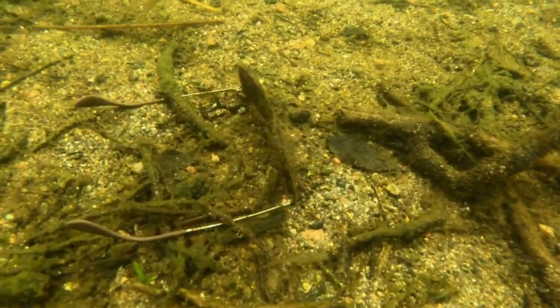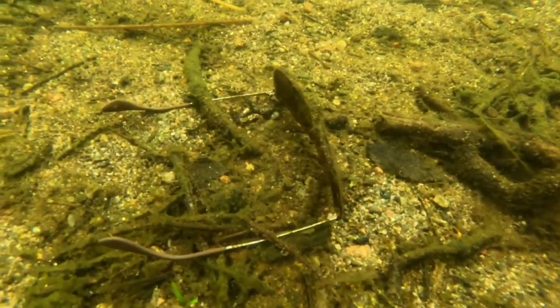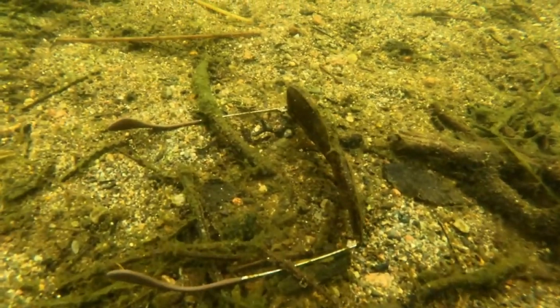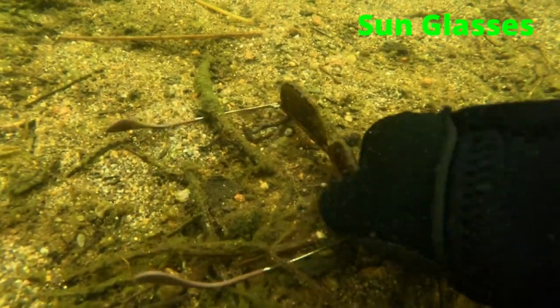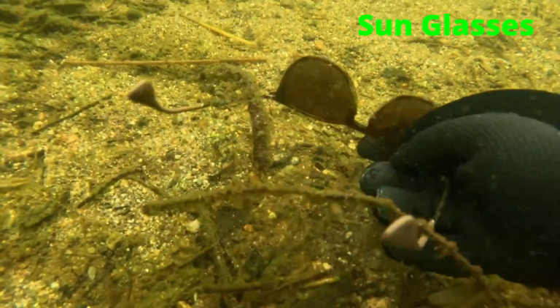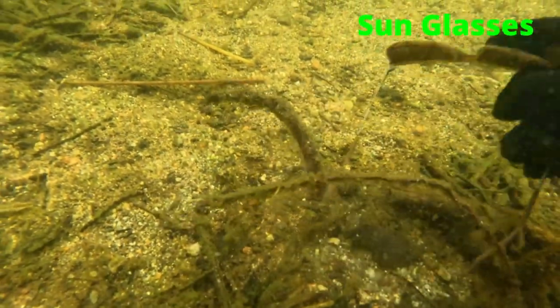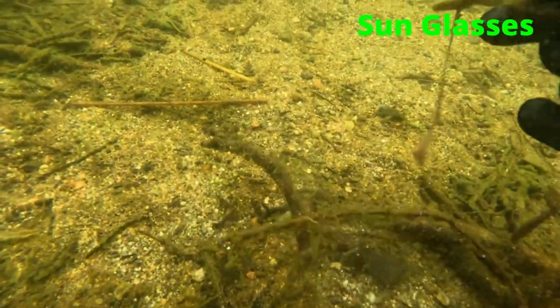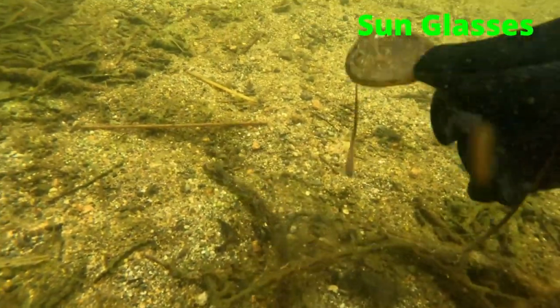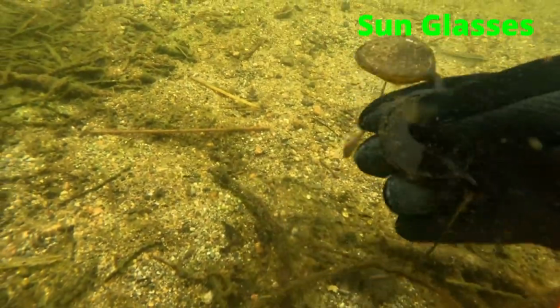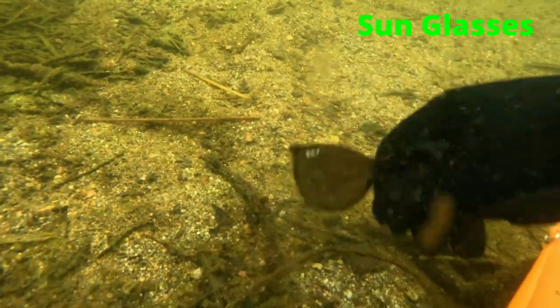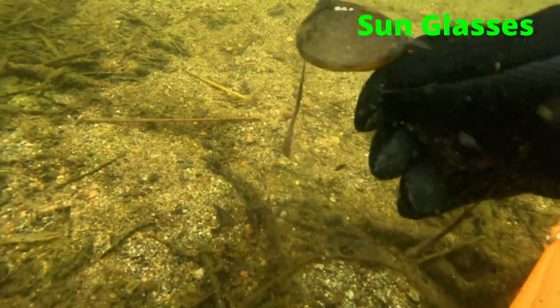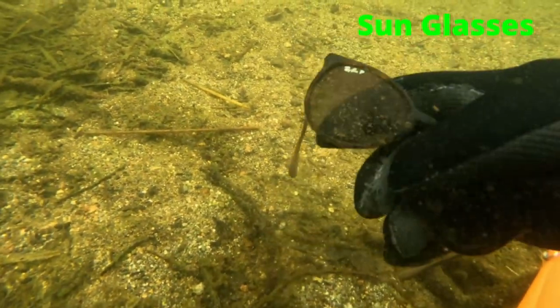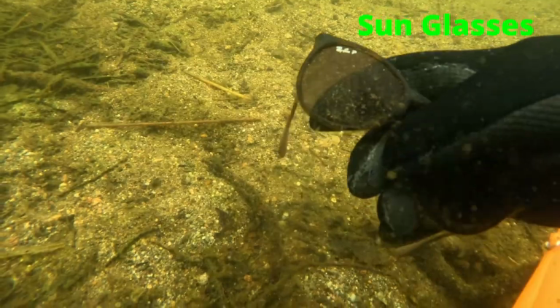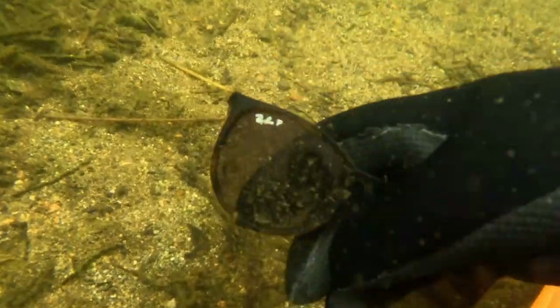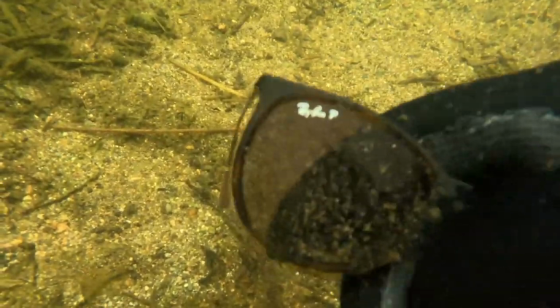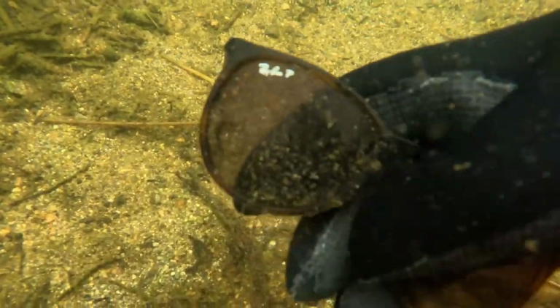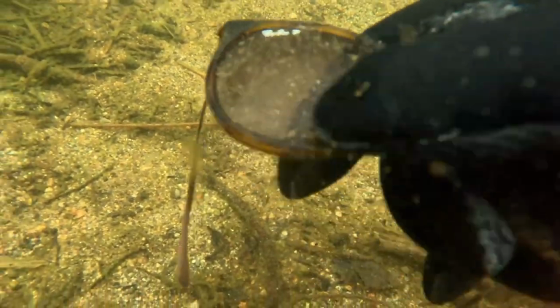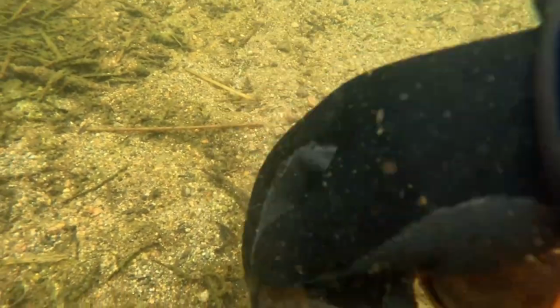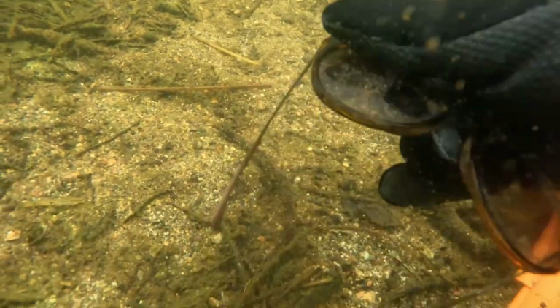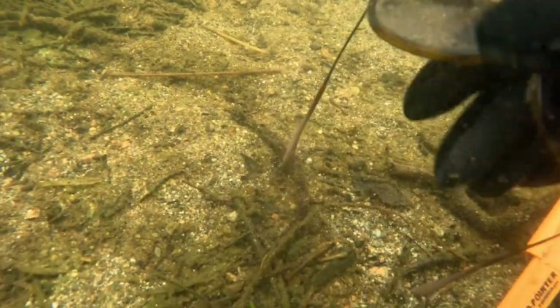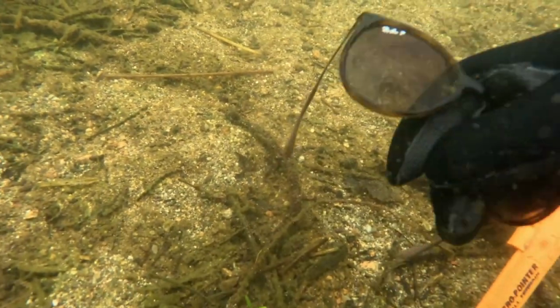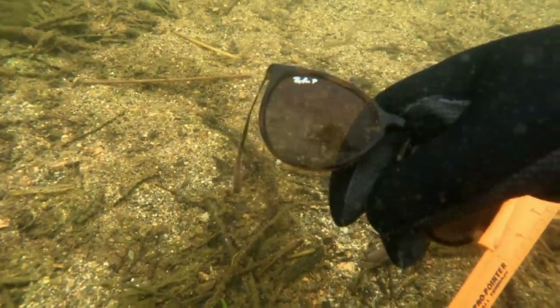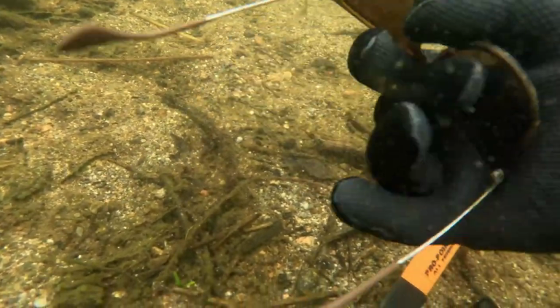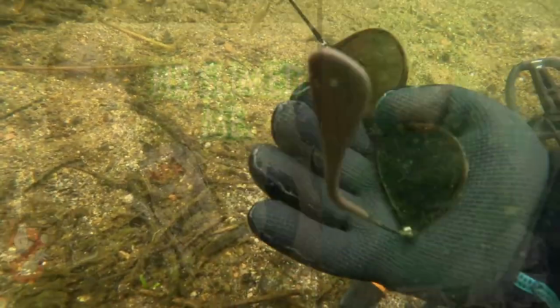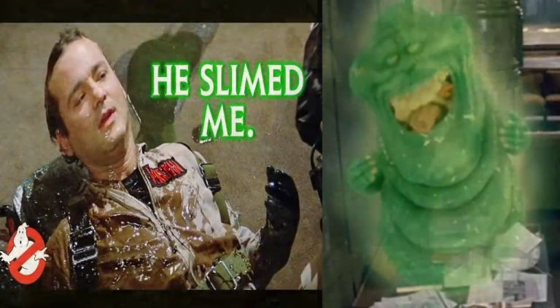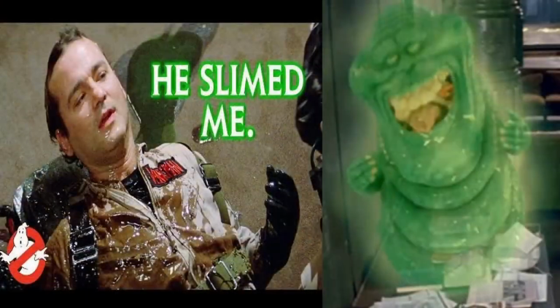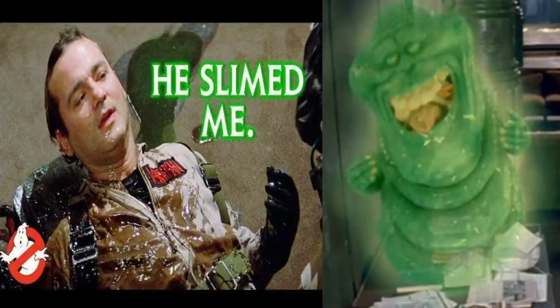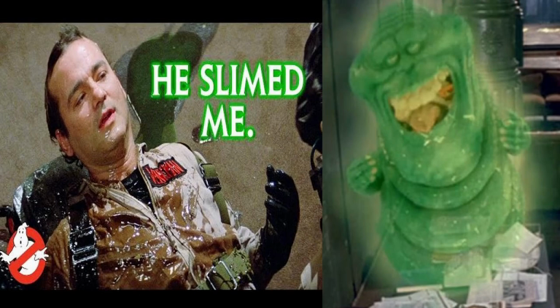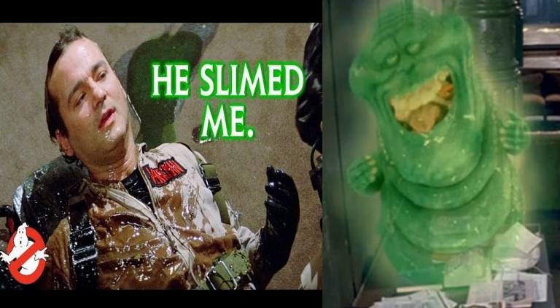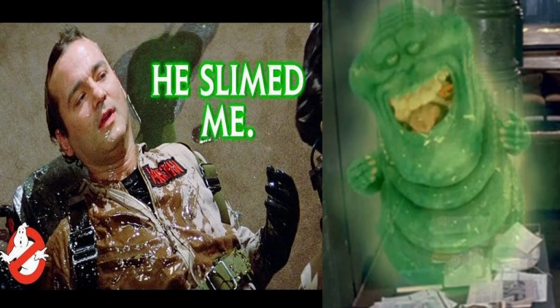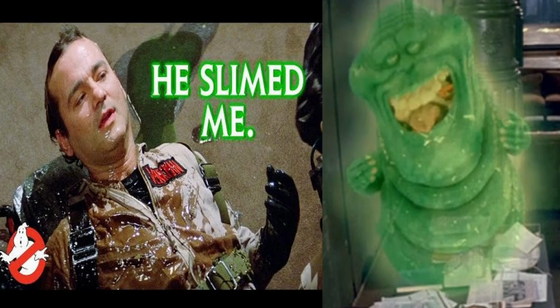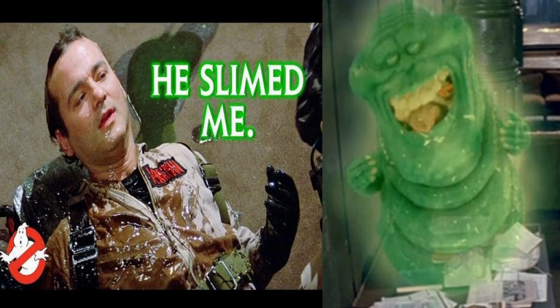We found some slime-covered pair of sunglasses. These will actually clean up nicely even though they look like they've been slimed by Slimer from Ghostbusters.